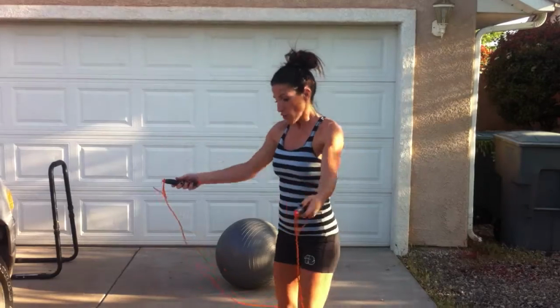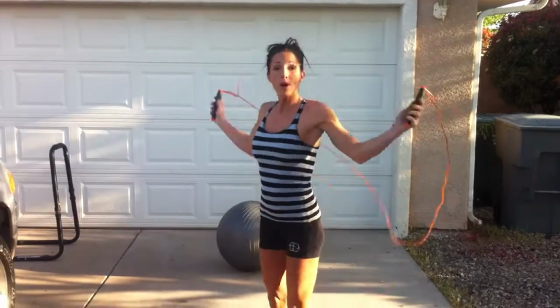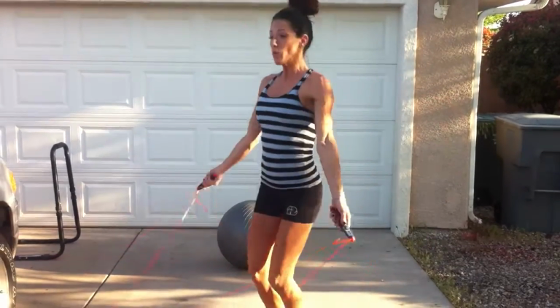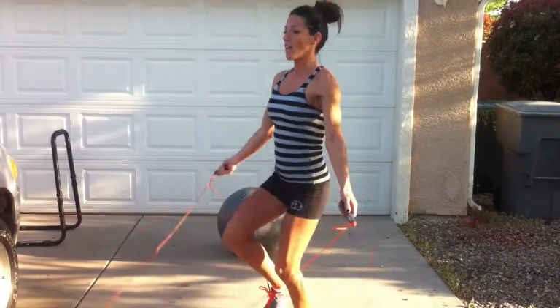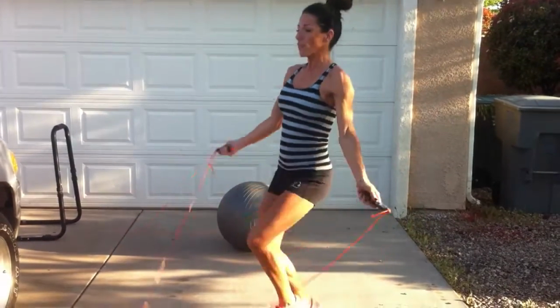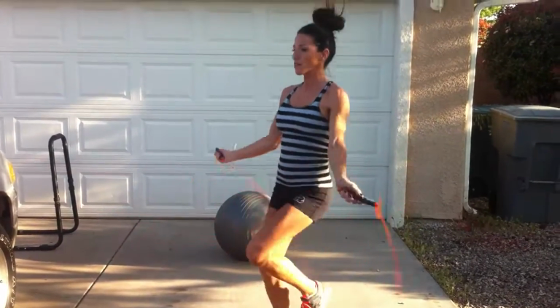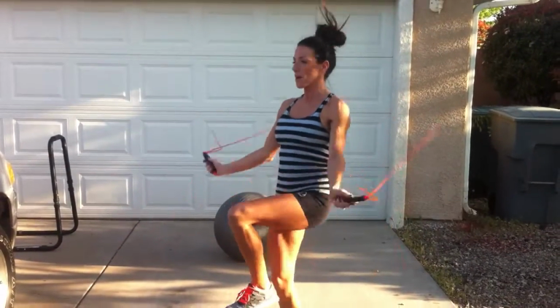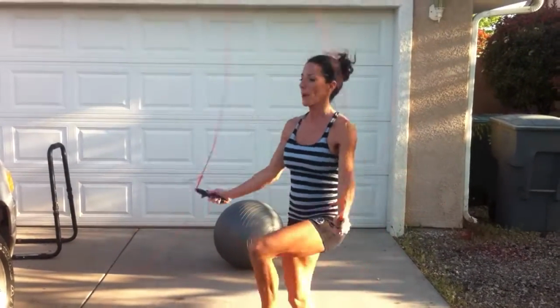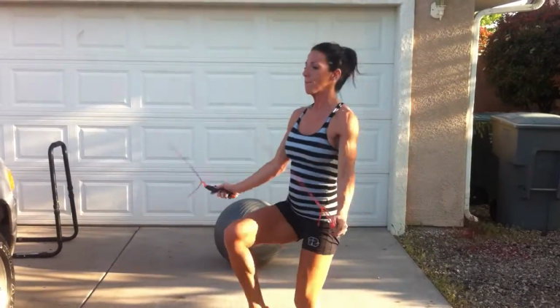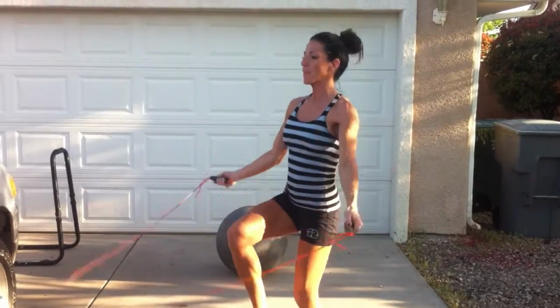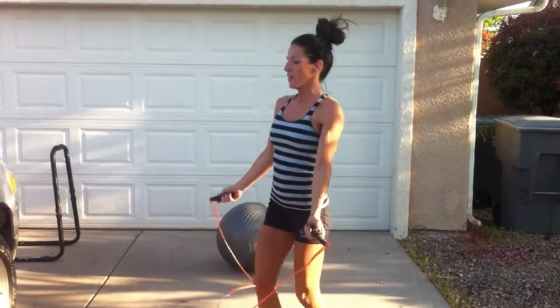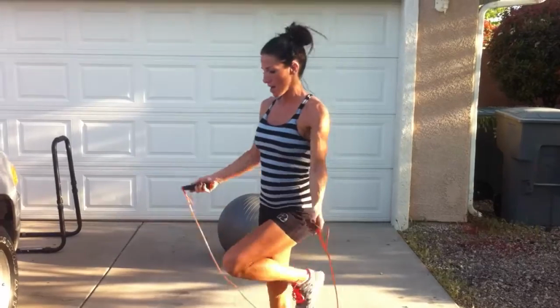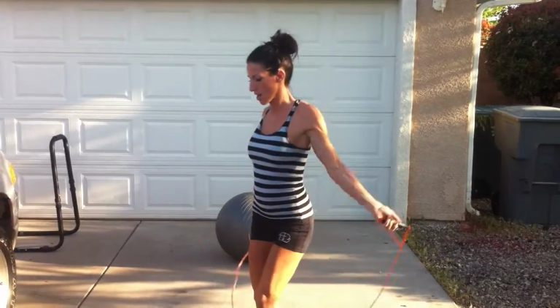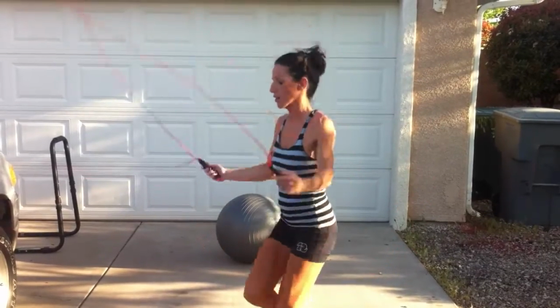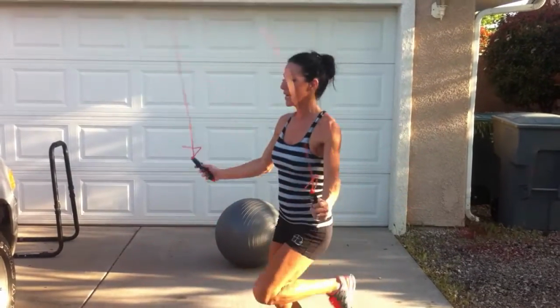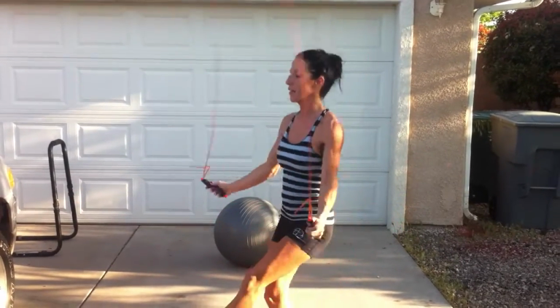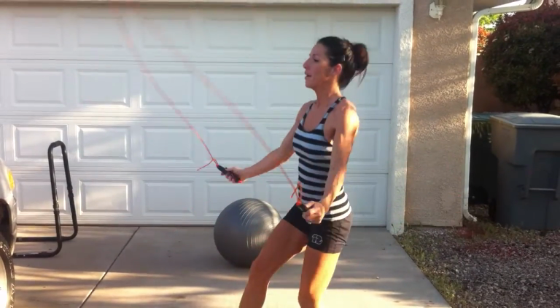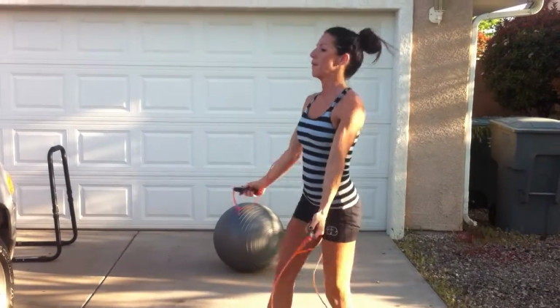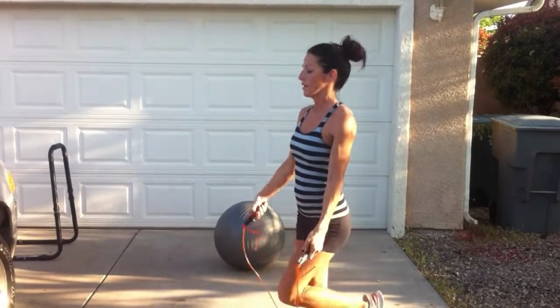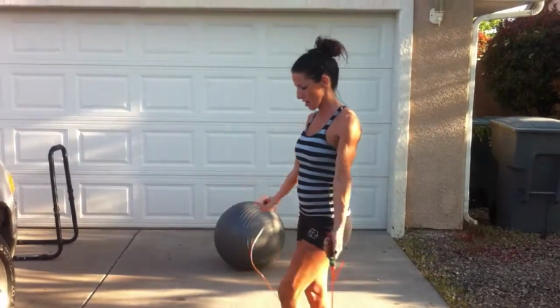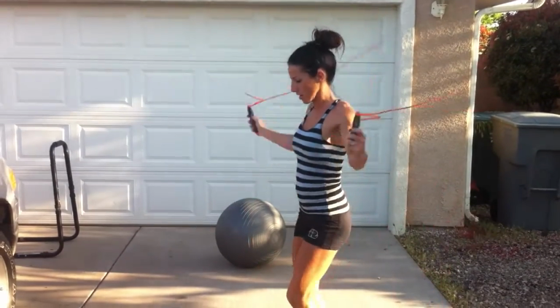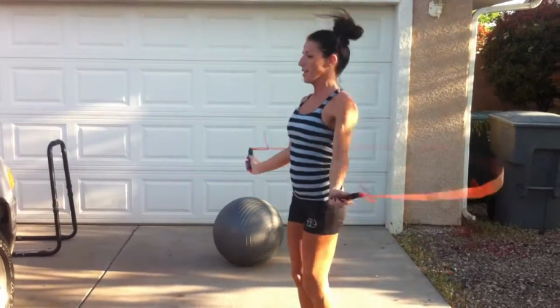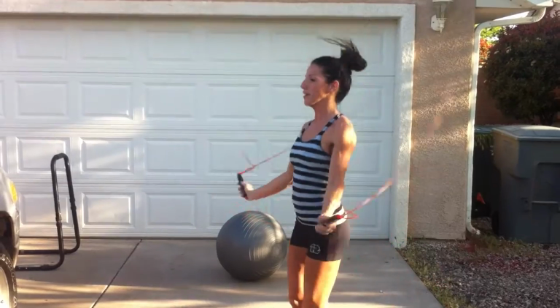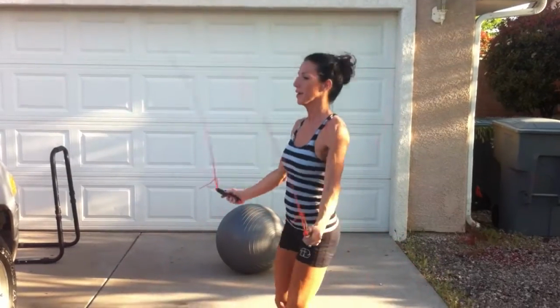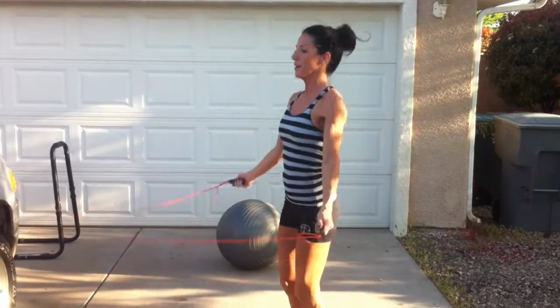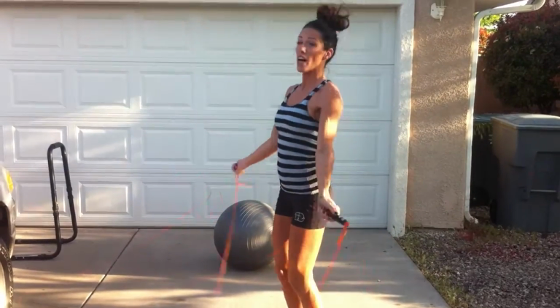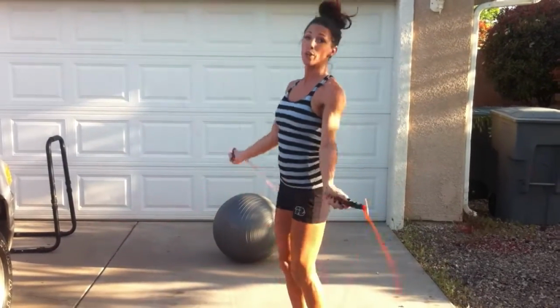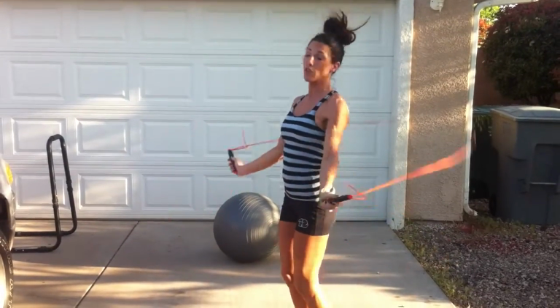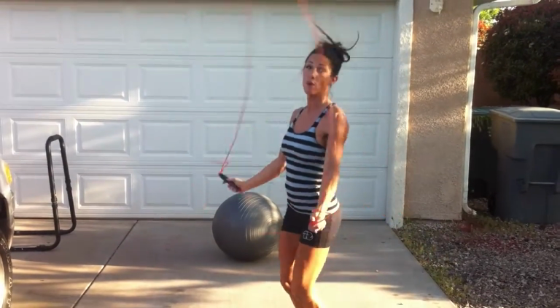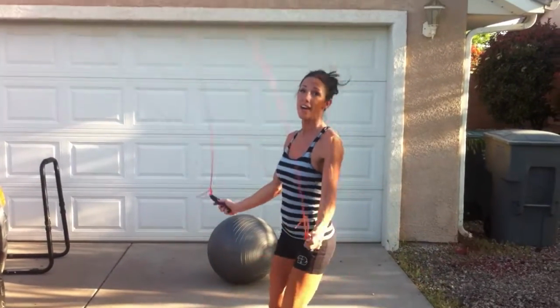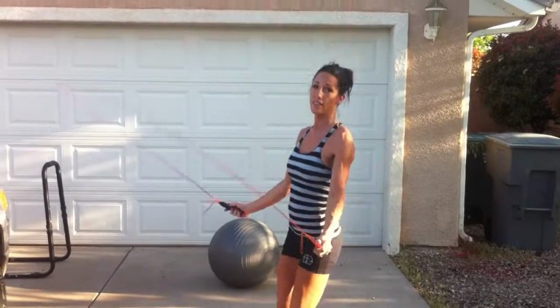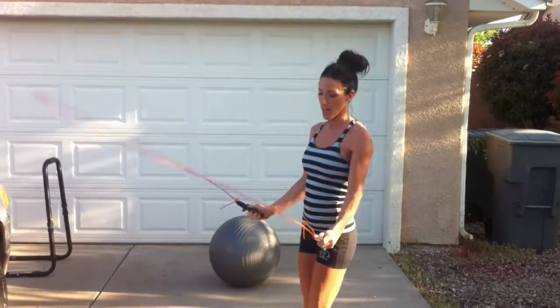So jump rope — we know we've done lots of different ones, right? We're going to do kicks. 100 — 1, 2, 3, 4, 5, 6, 7 — okay?